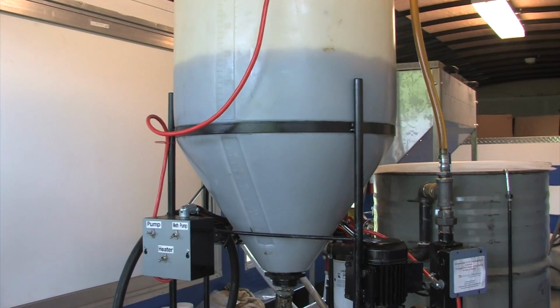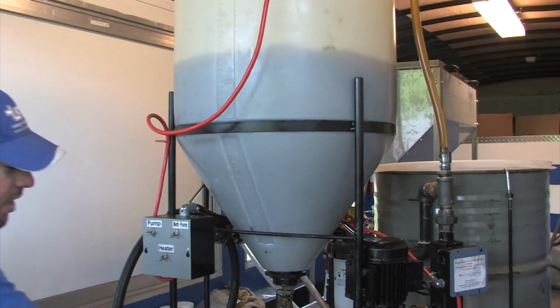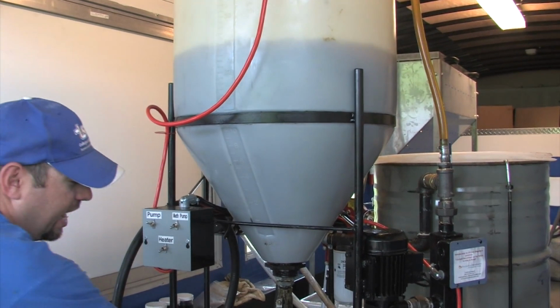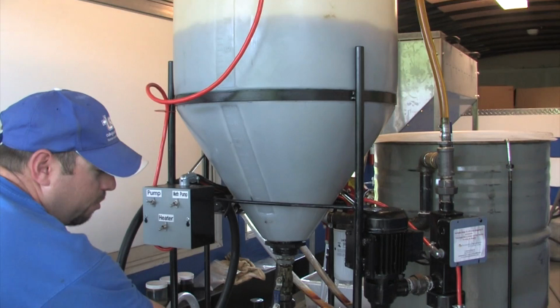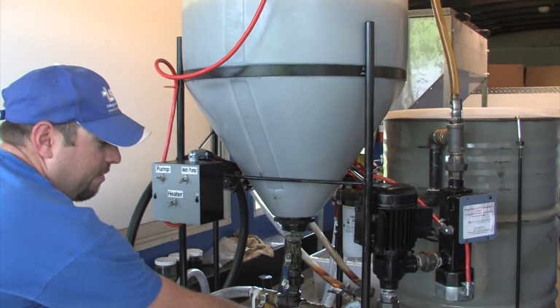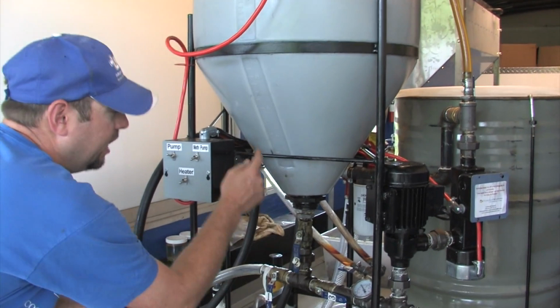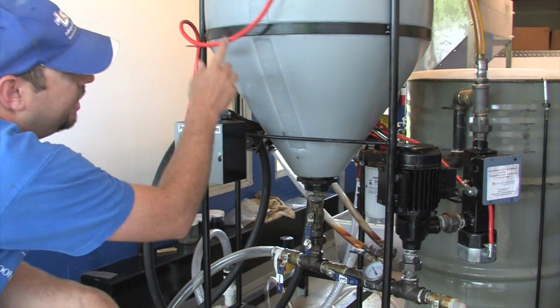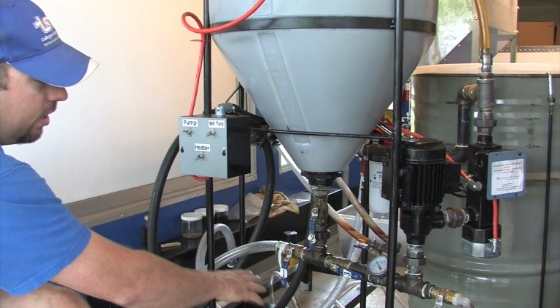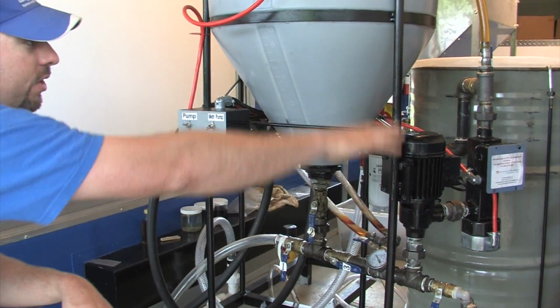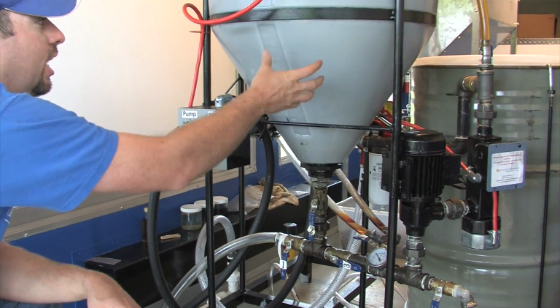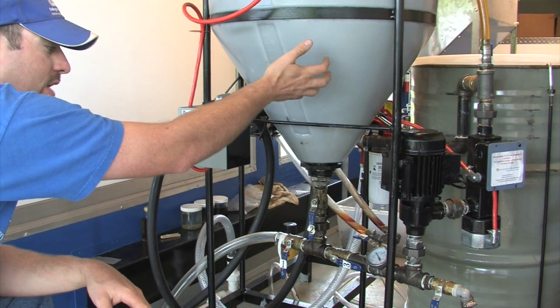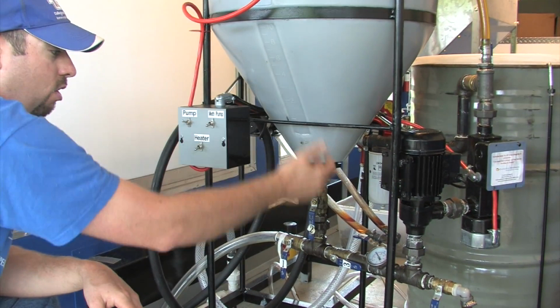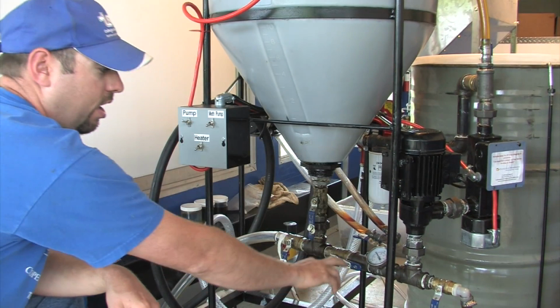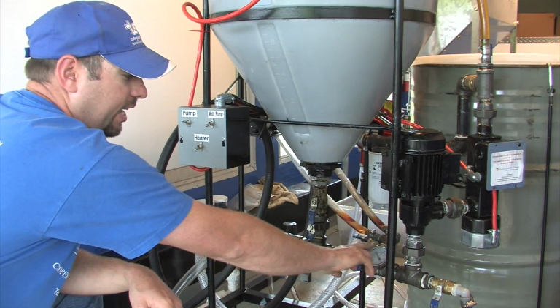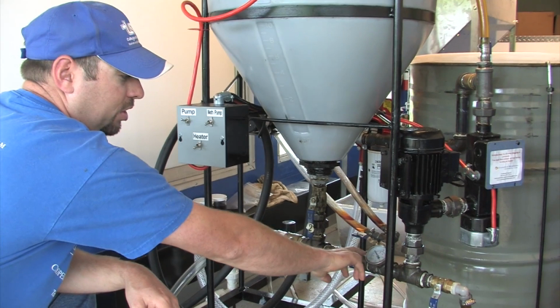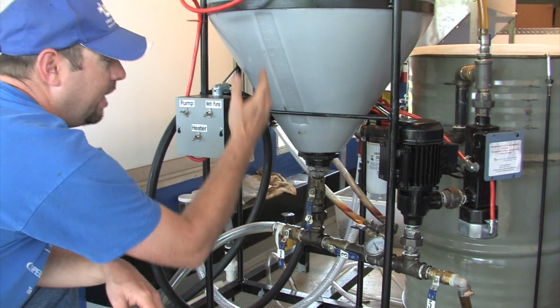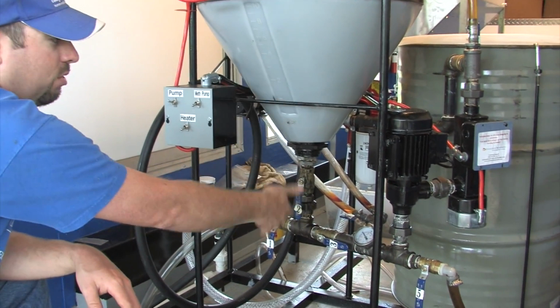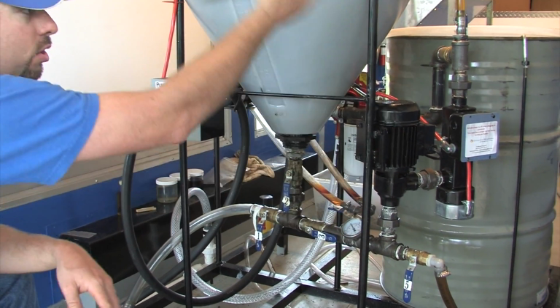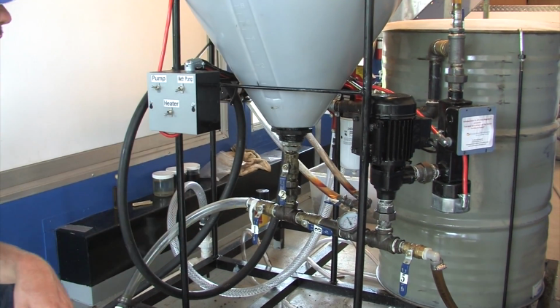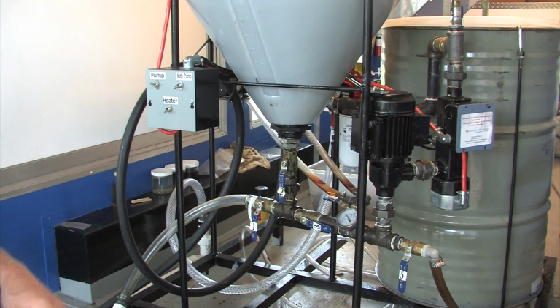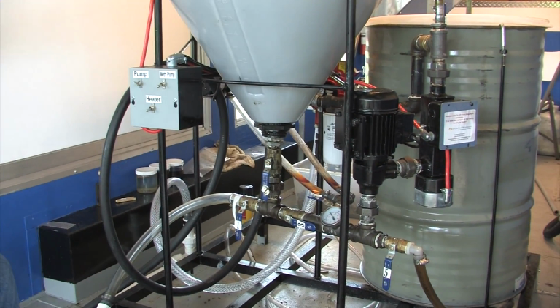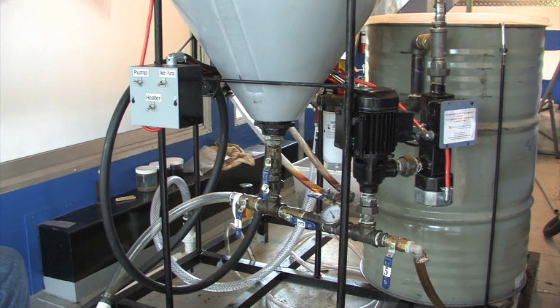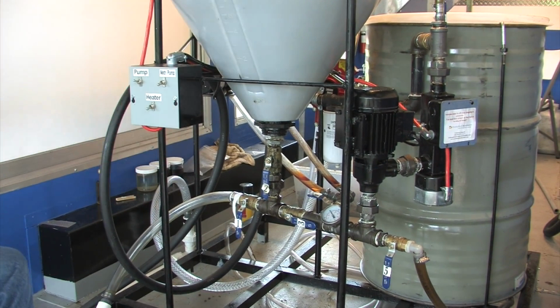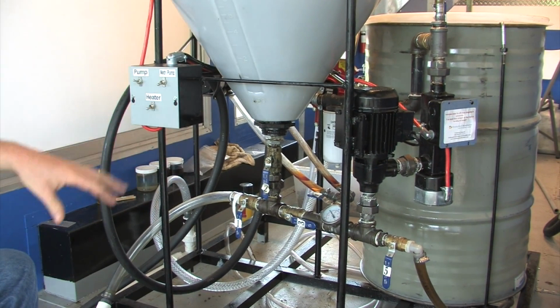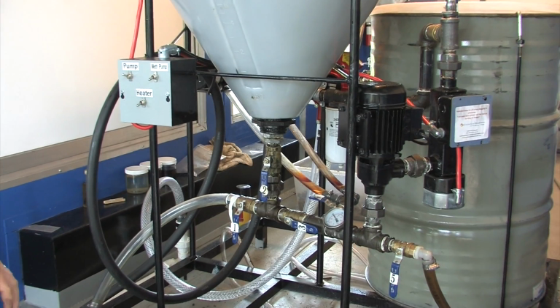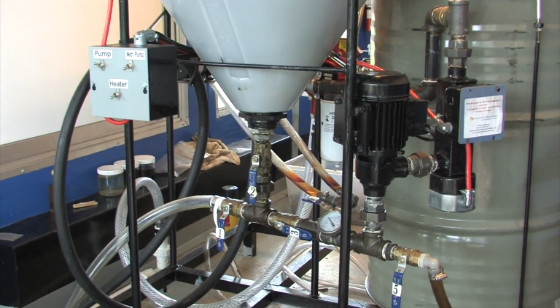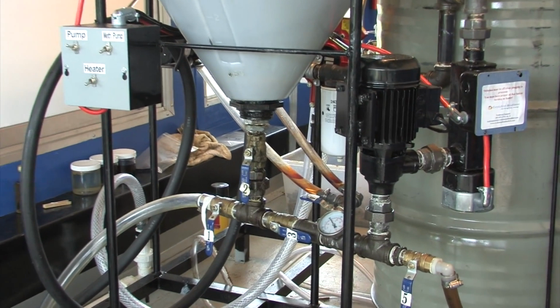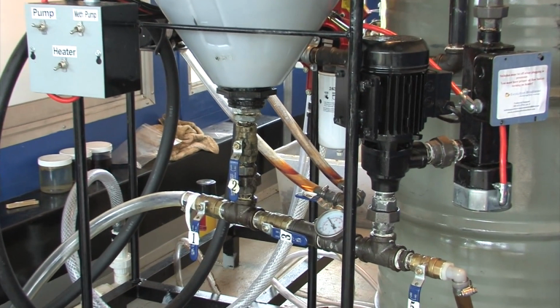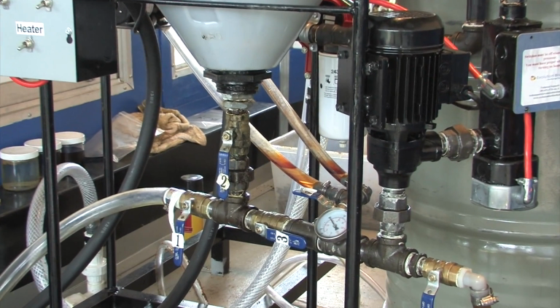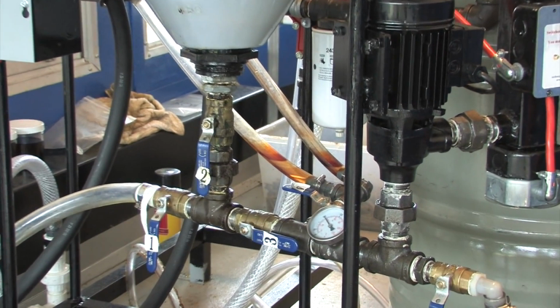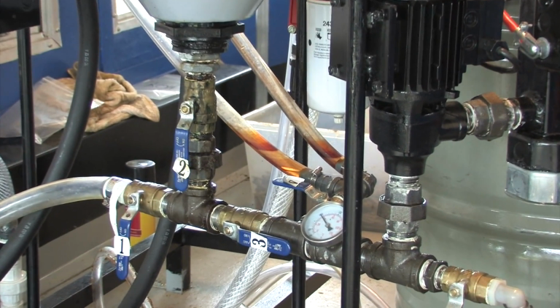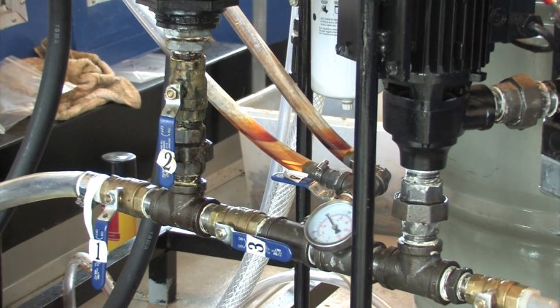Now as we've opened valve three and created complete recirculation of all the oil in the large tank, the temperature has dropped back down because we've added more cool oil into the reaction. The complete reaction will take about two and a half to three hours.